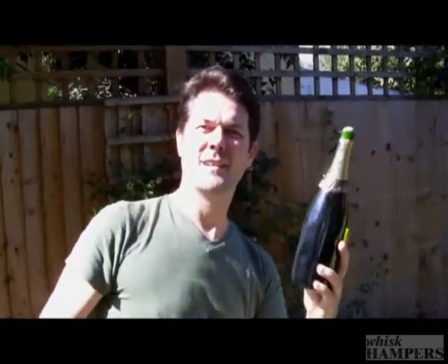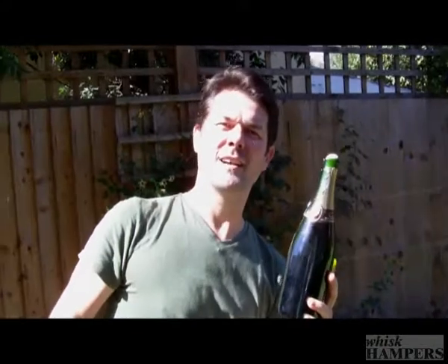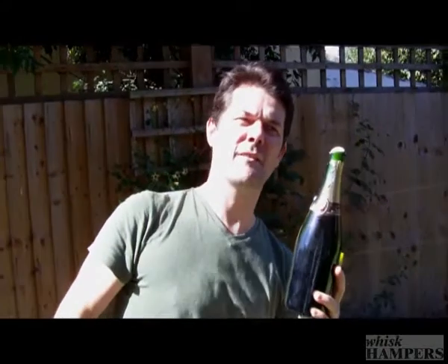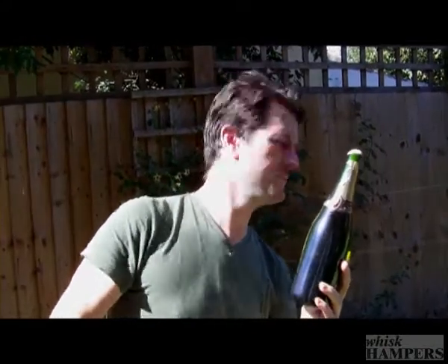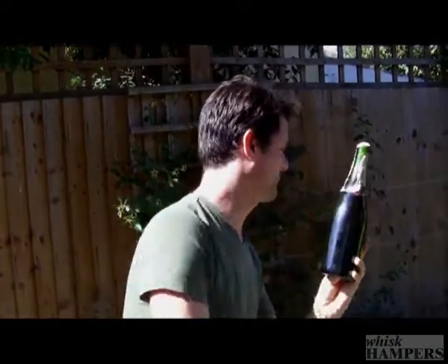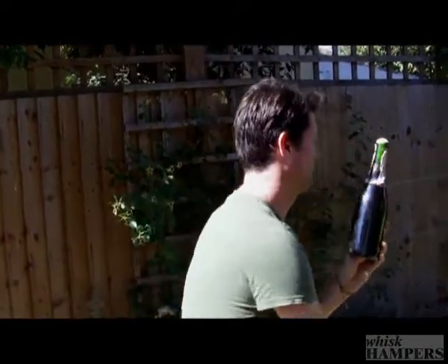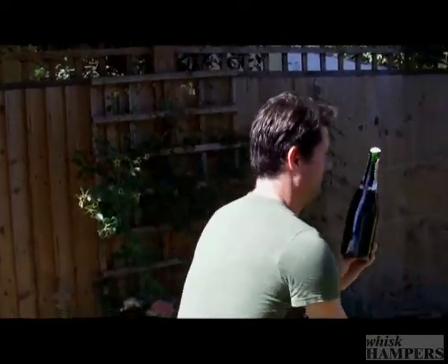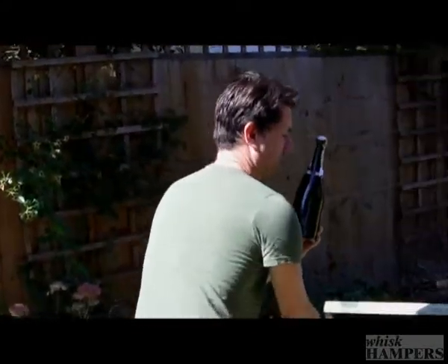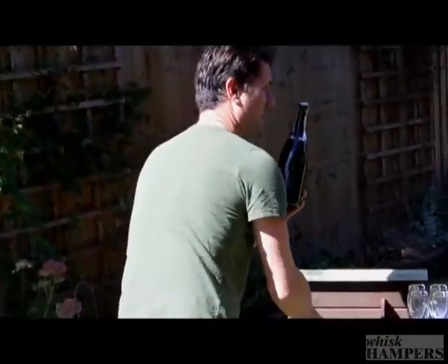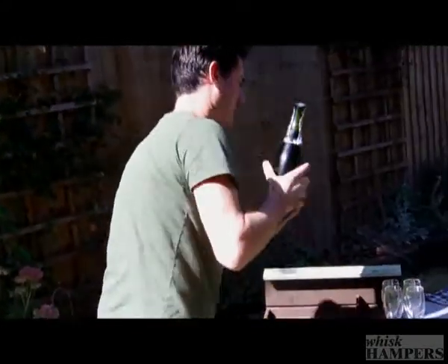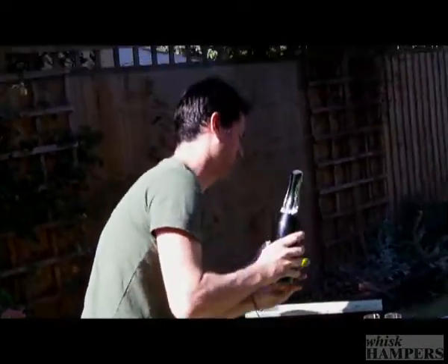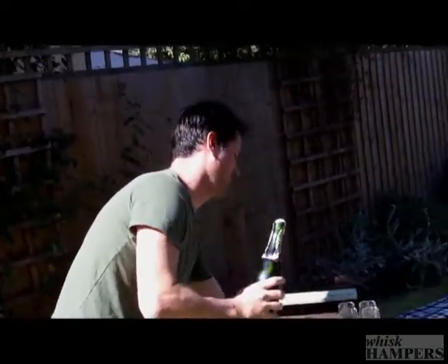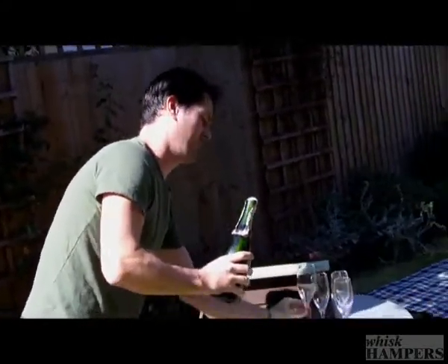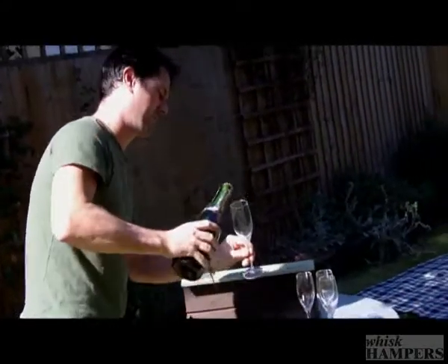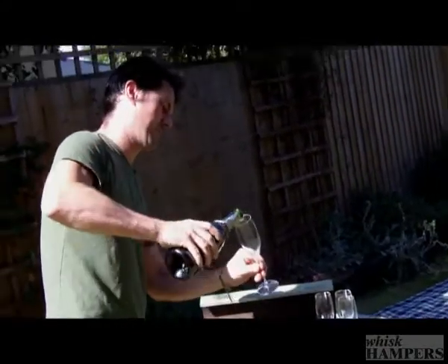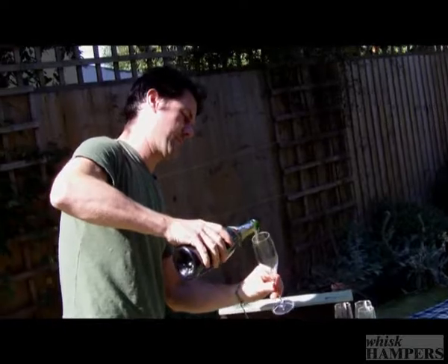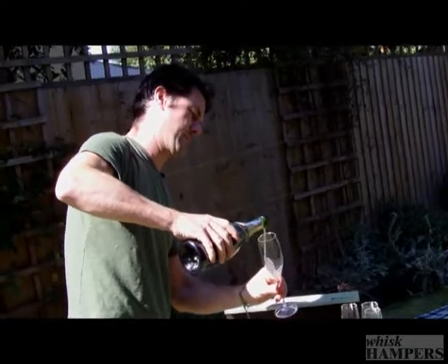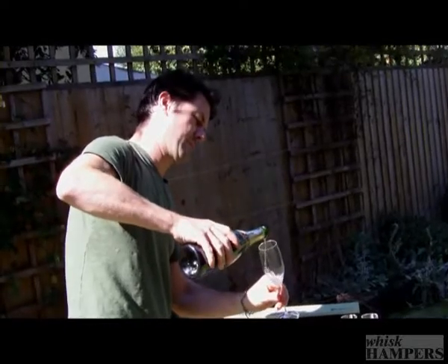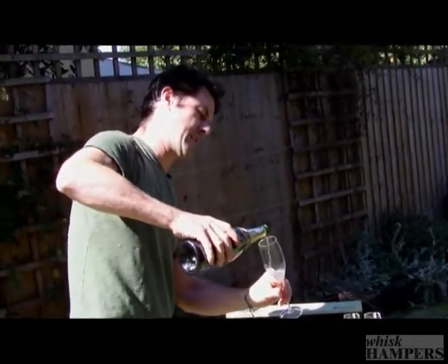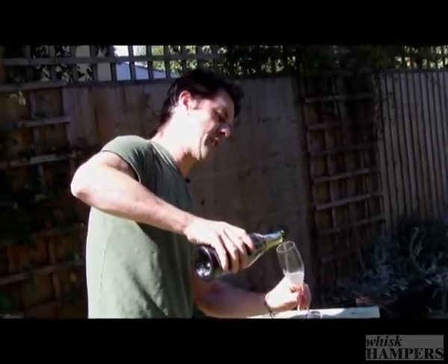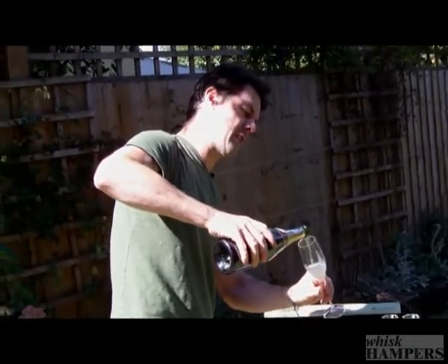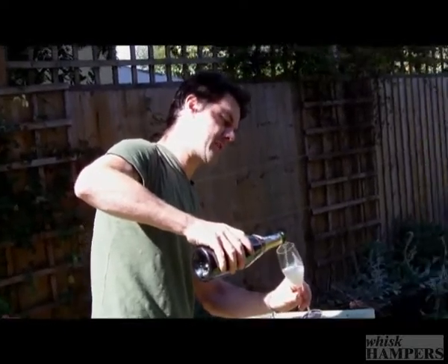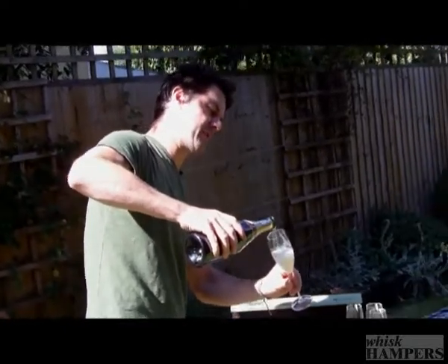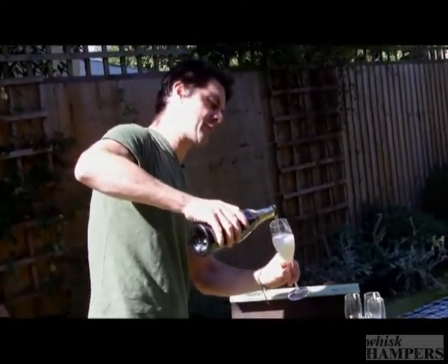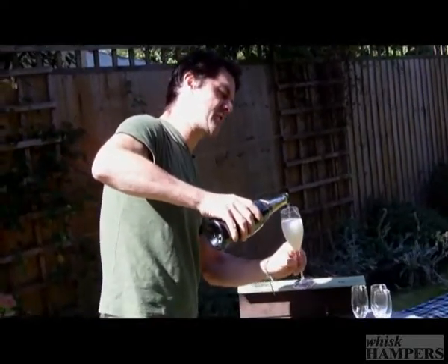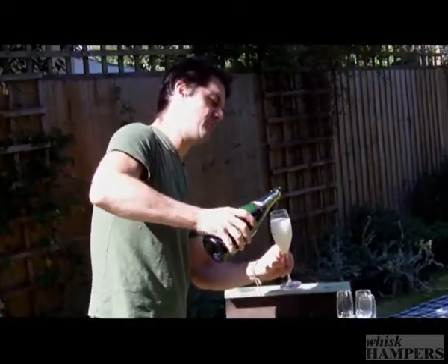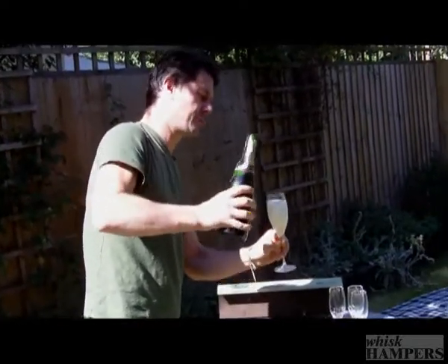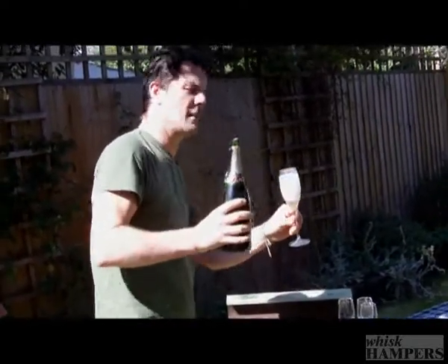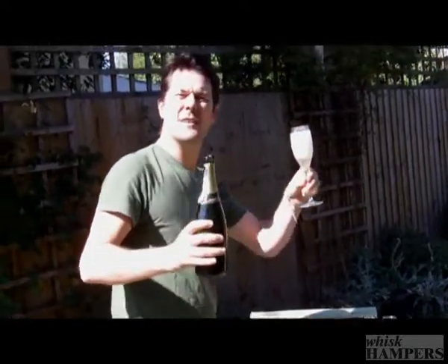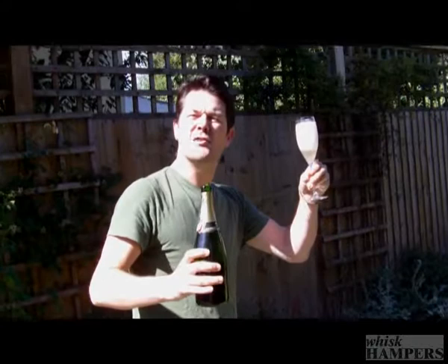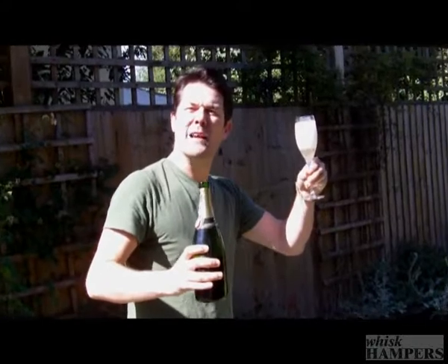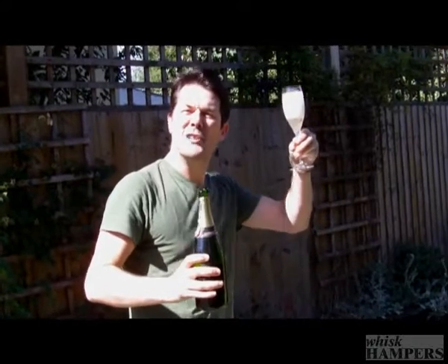And there you have it. There's no glass fragments at all. Nice glass of champagne. Cheers. Thanks.